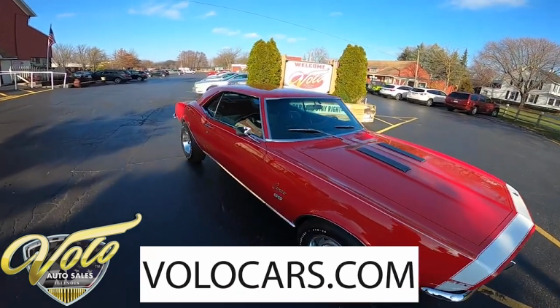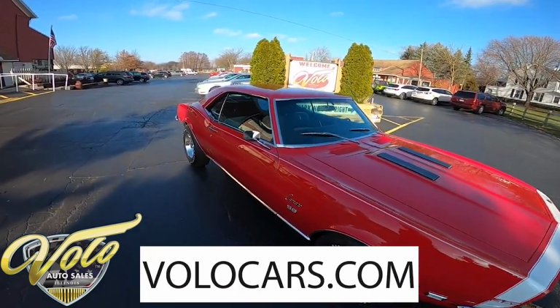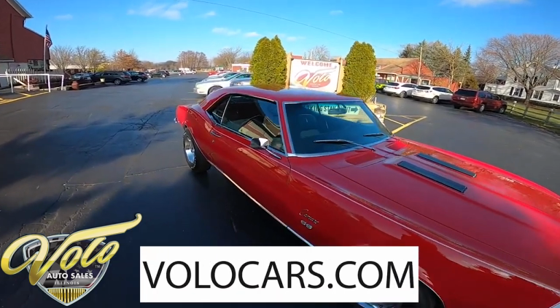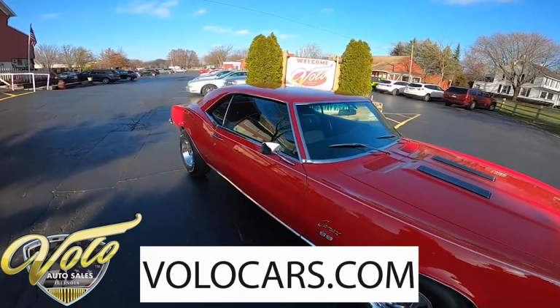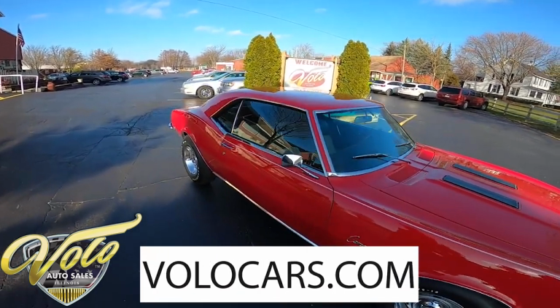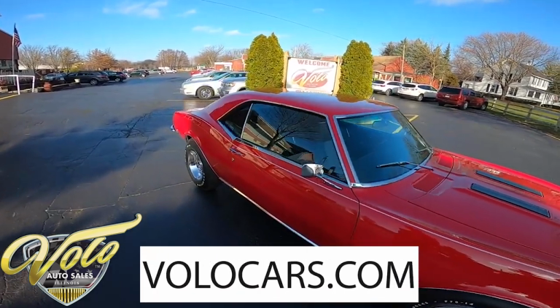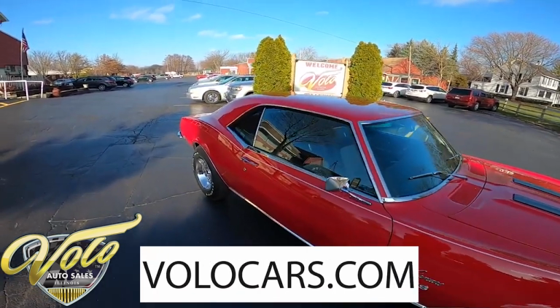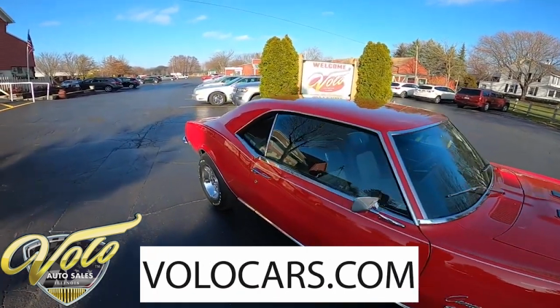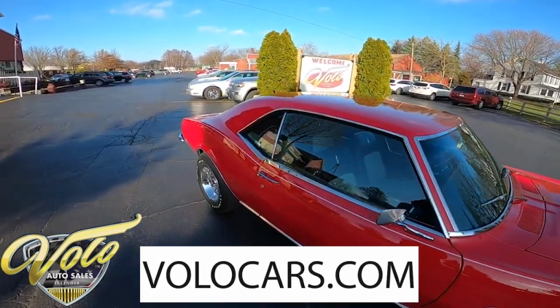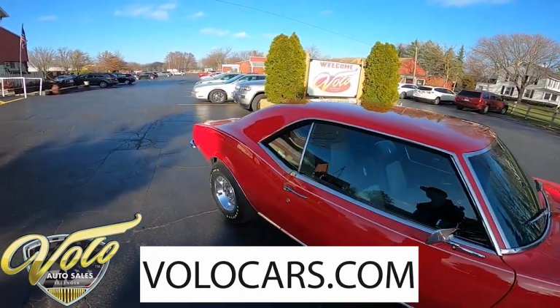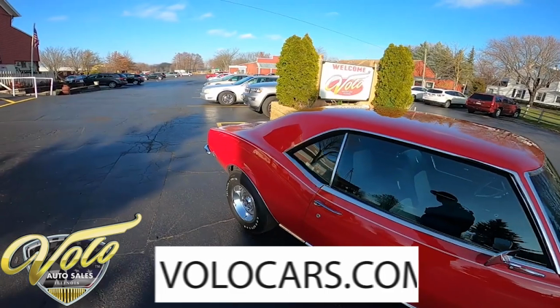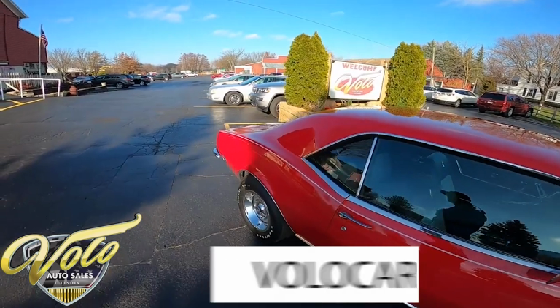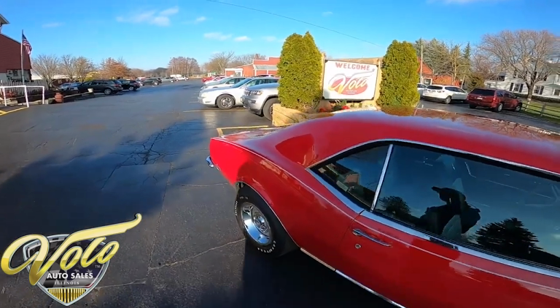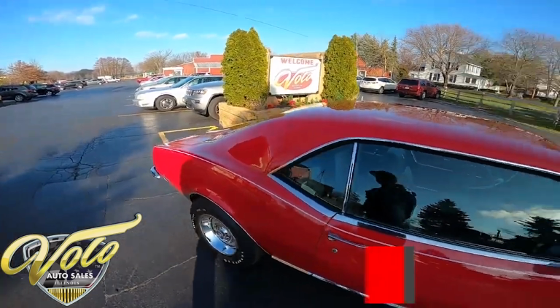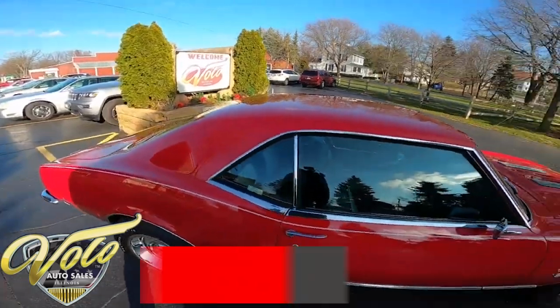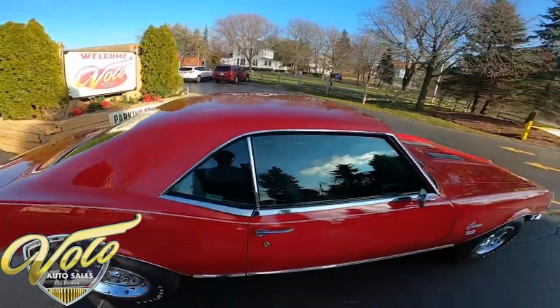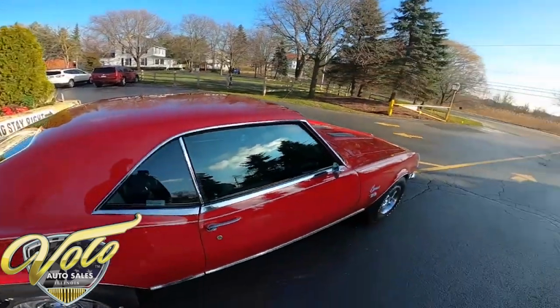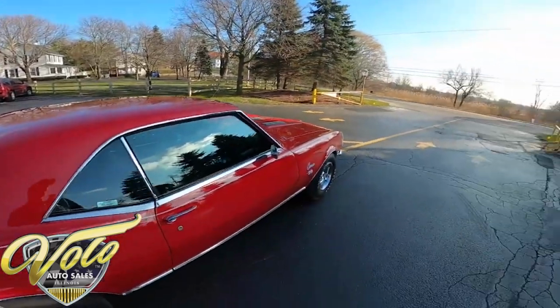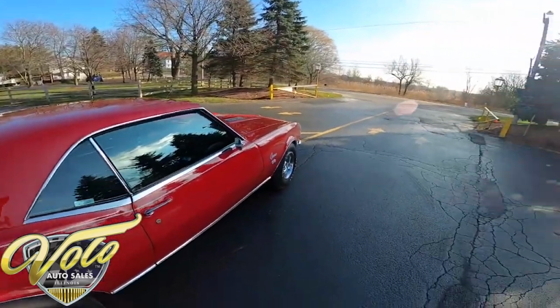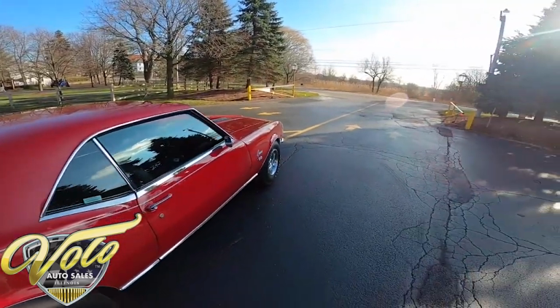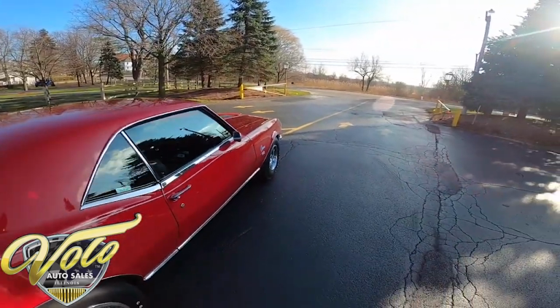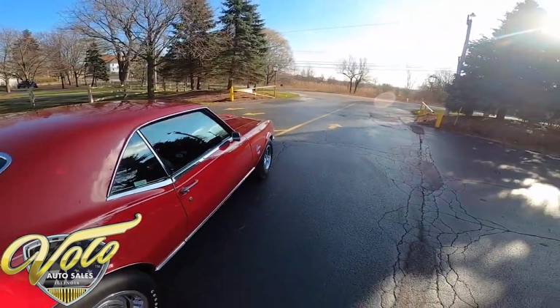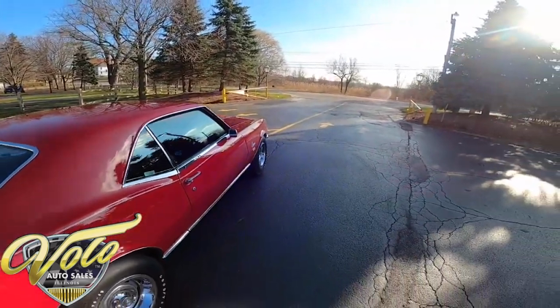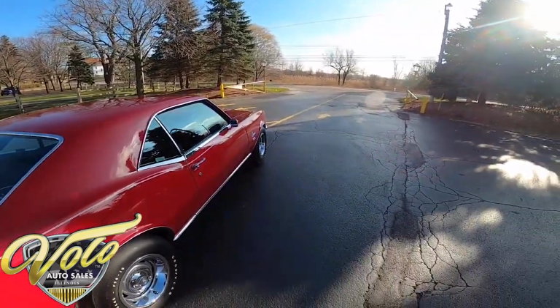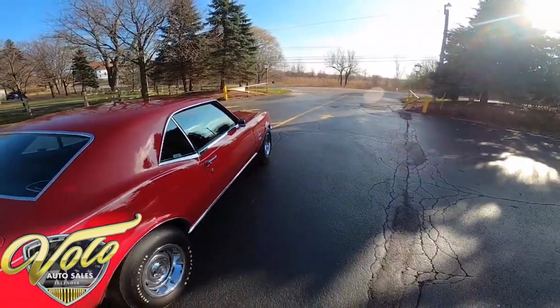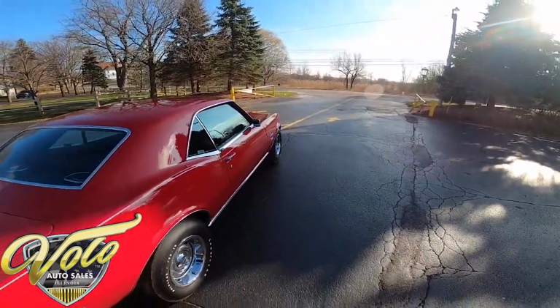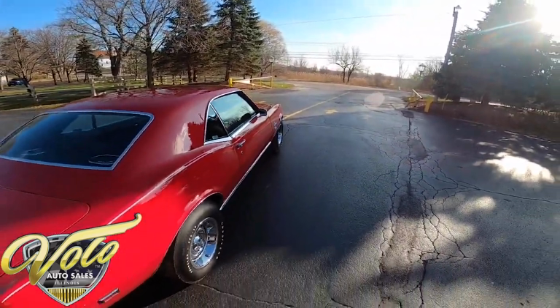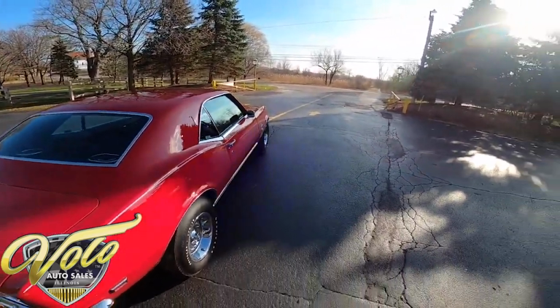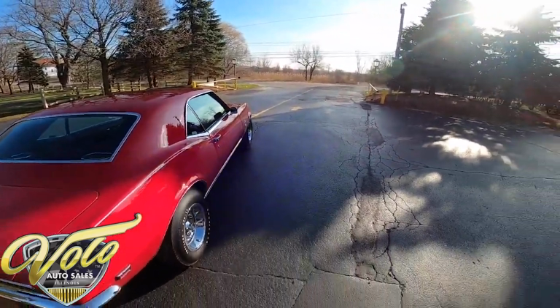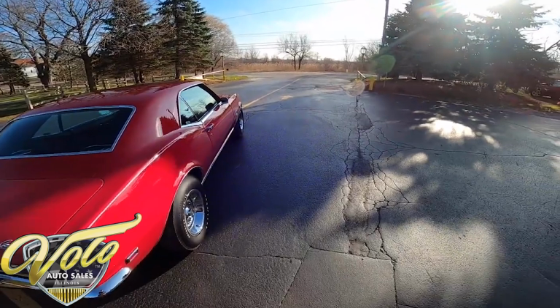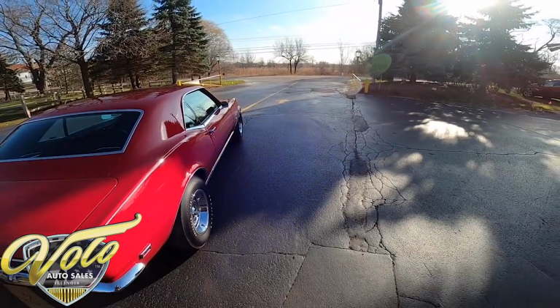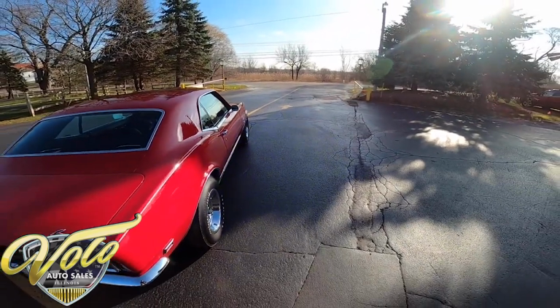If you haven't already, go ahead and subscribe to the YouTube channel and turn on those notifications by hitting that bell icon so you never miss out on a video and don't miss out on the car of your dreams.